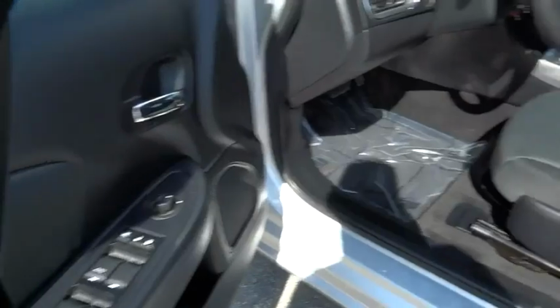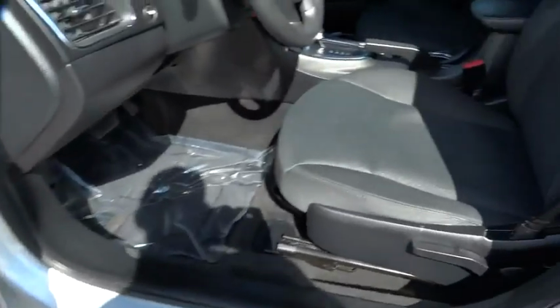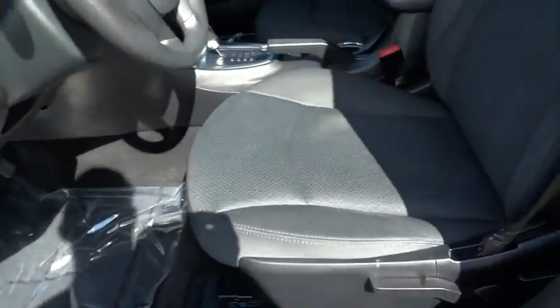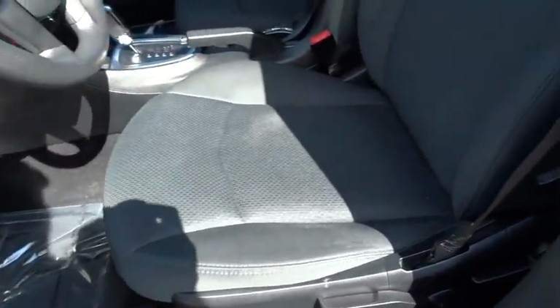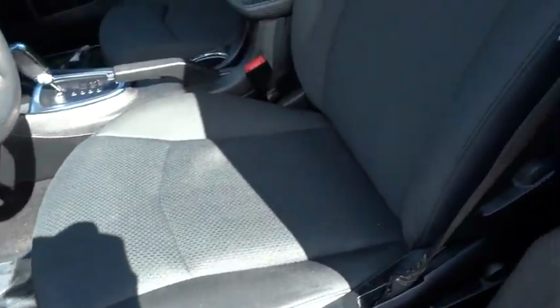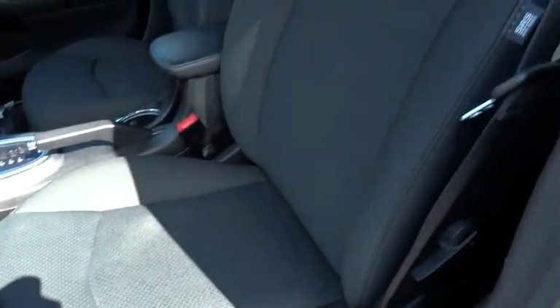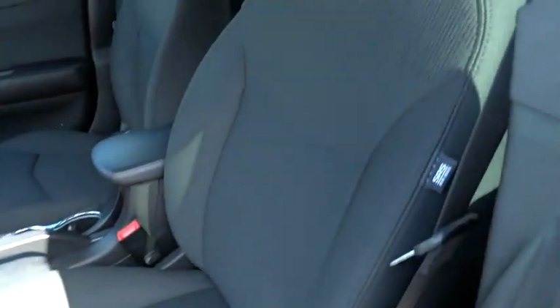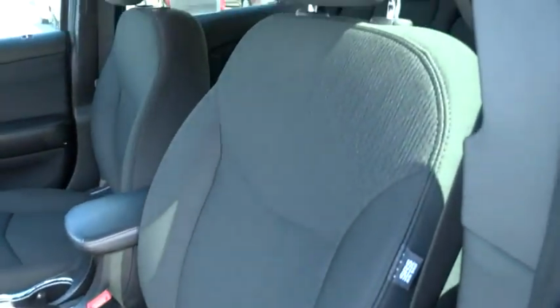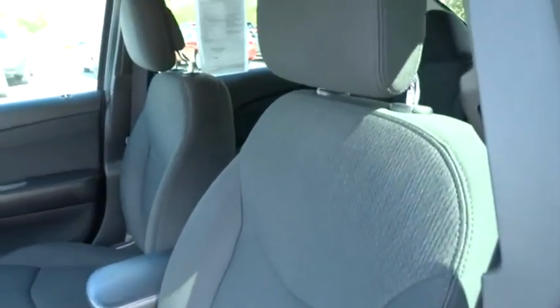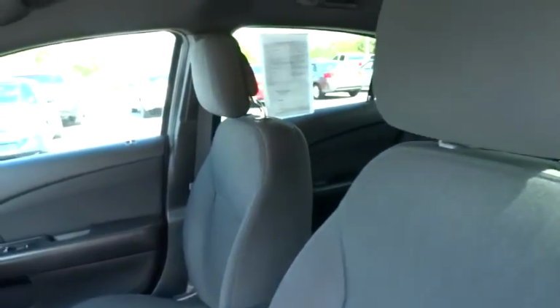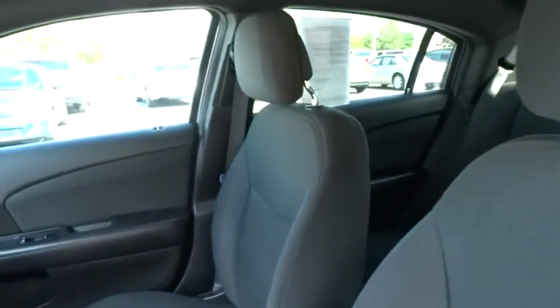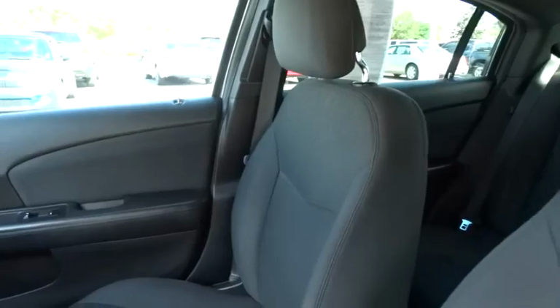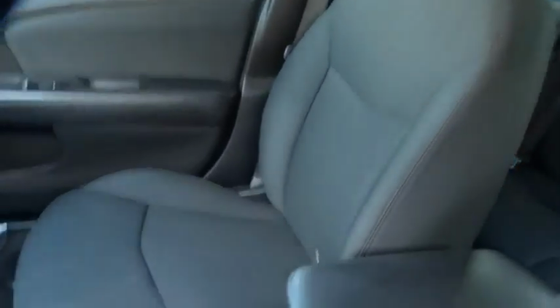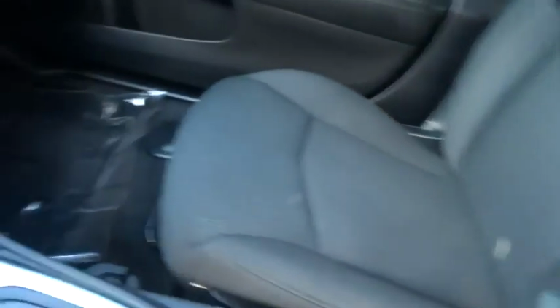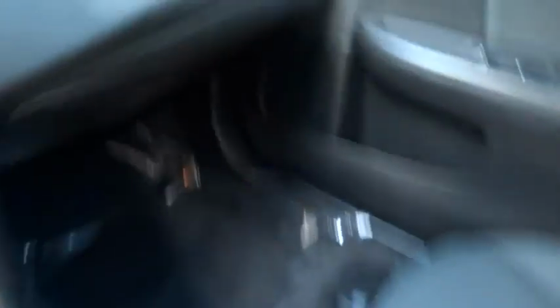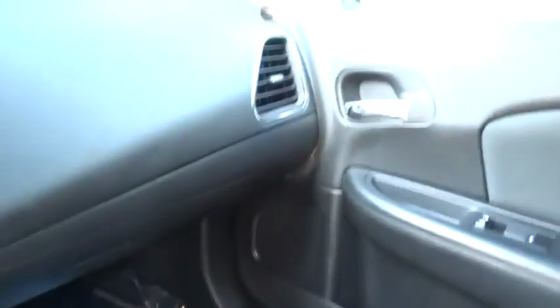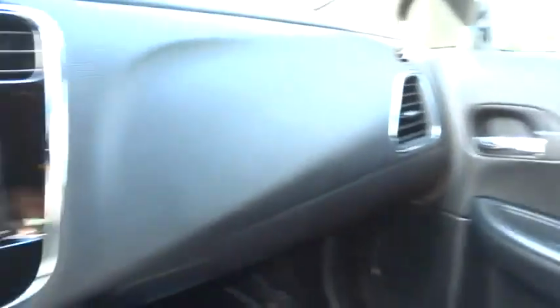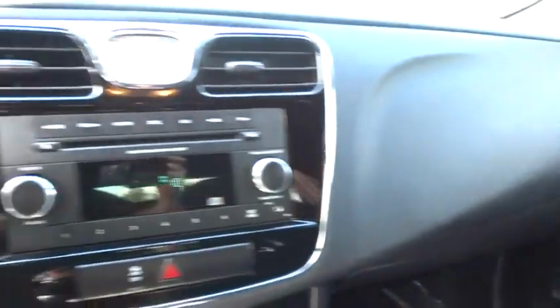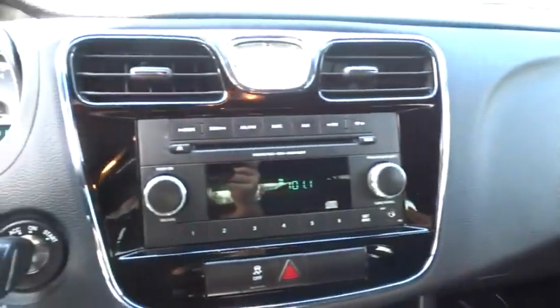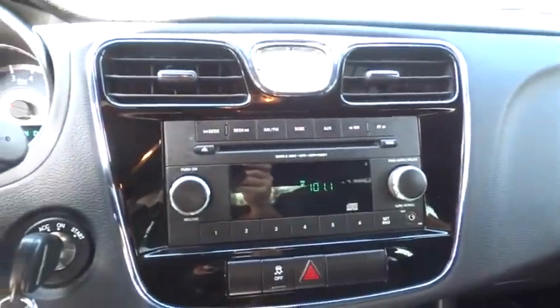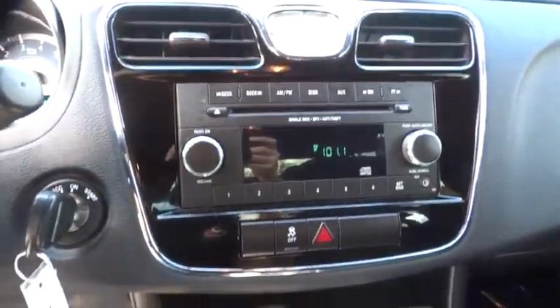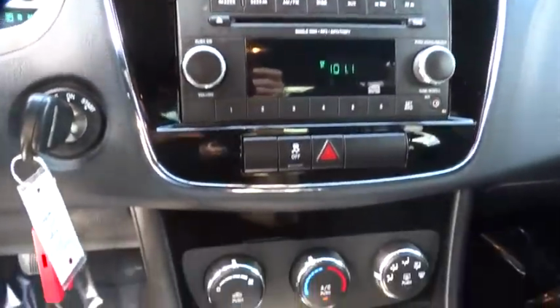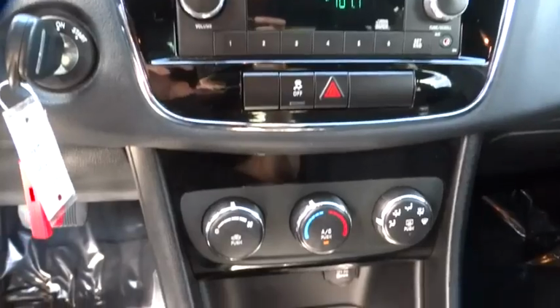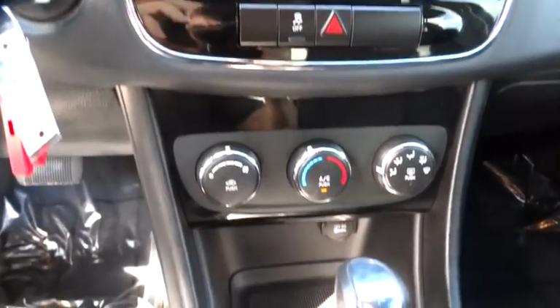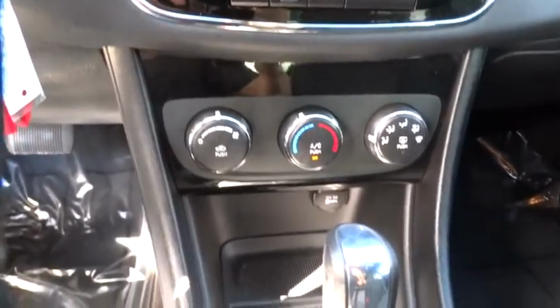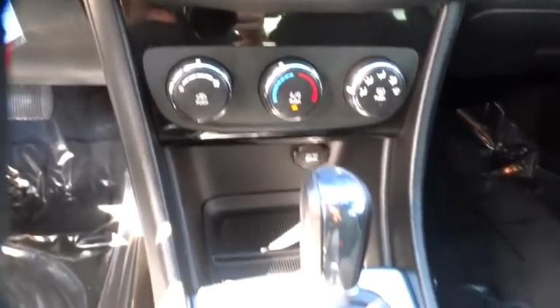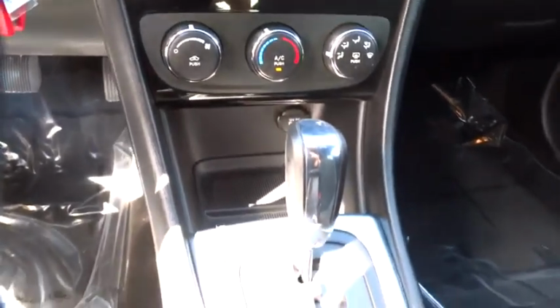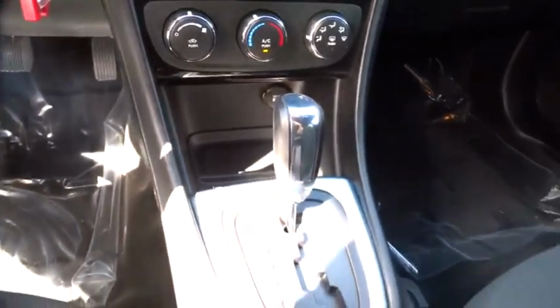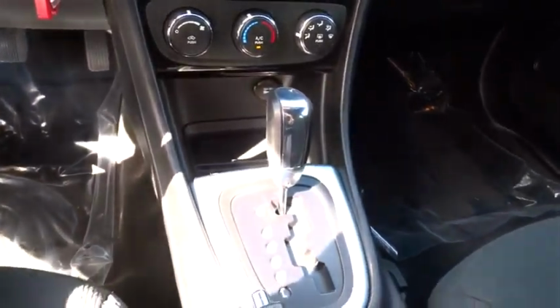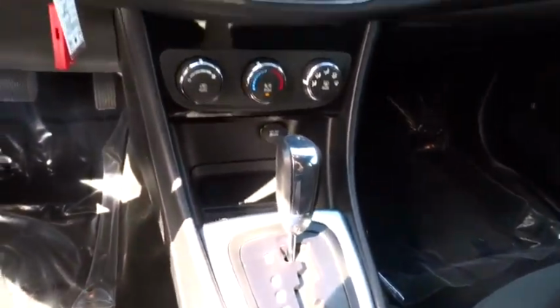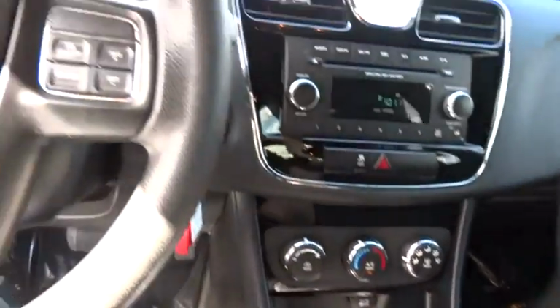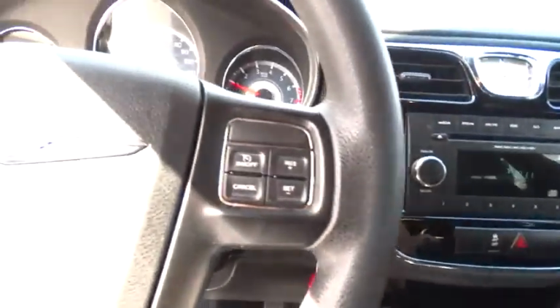Steering wheel audio controls, stability control, anti-lock braking system, traction control, air conditioning, driver airbag, adjustable steering wheel, power steering, keyless entry, cruise control, four-wheel disc brakes.